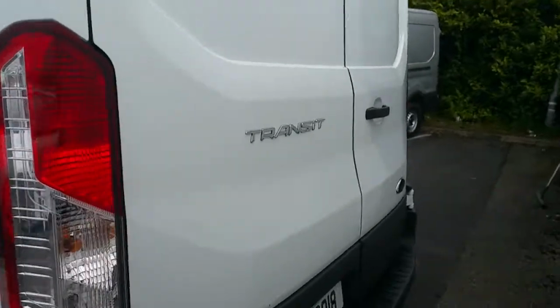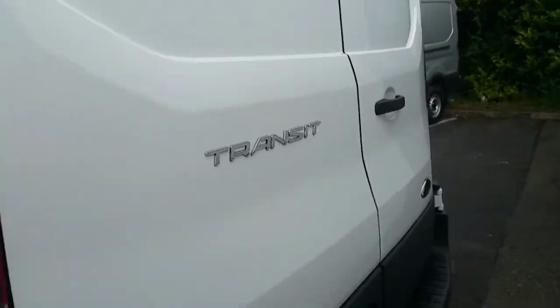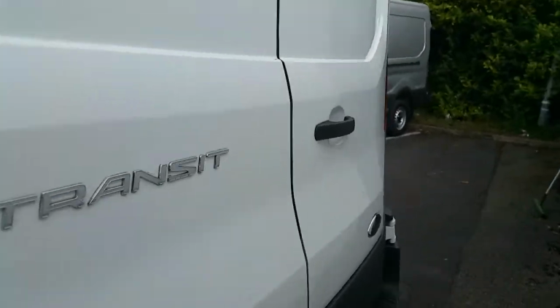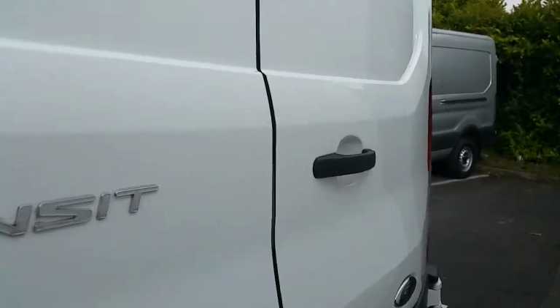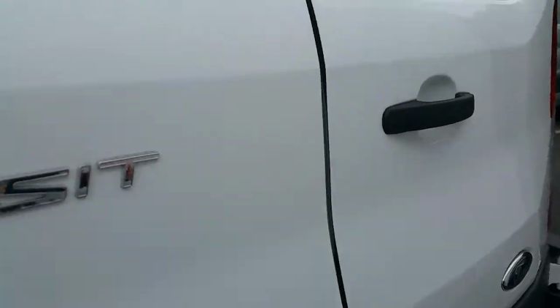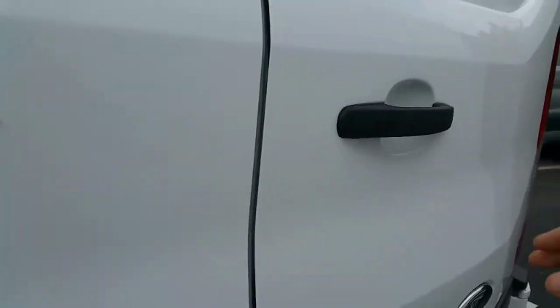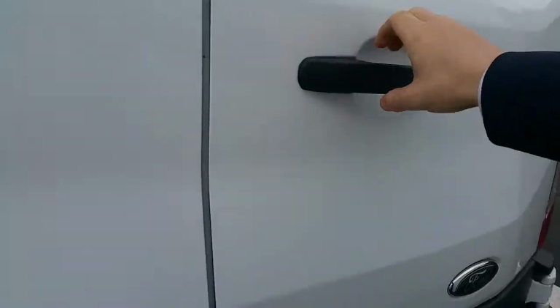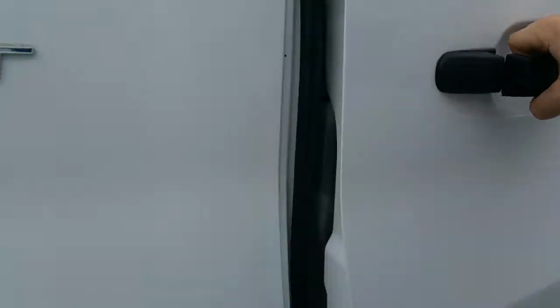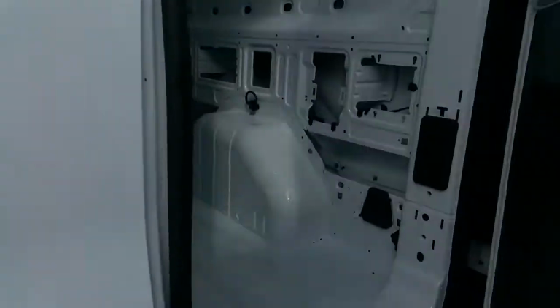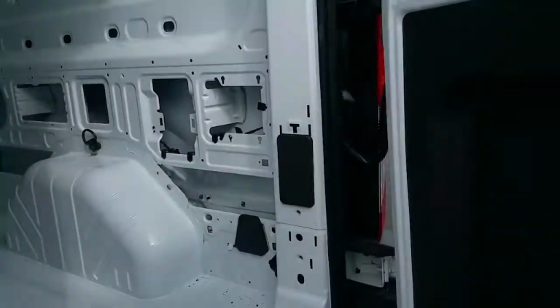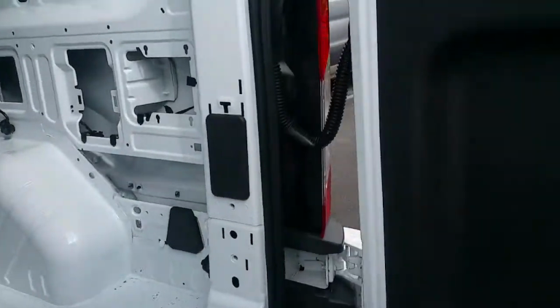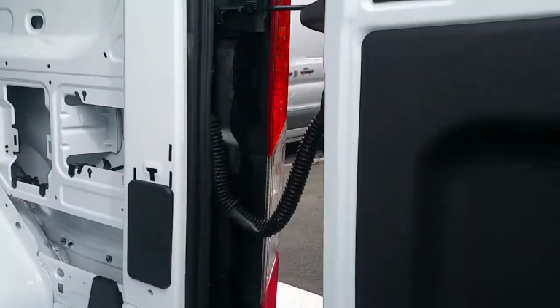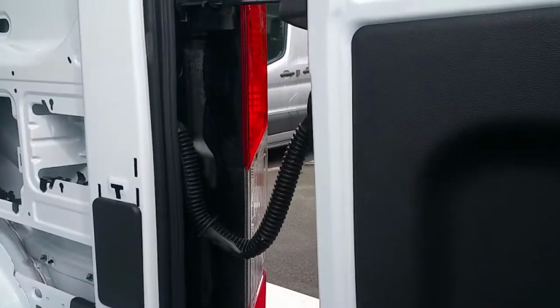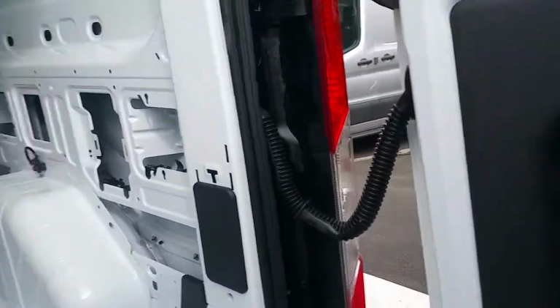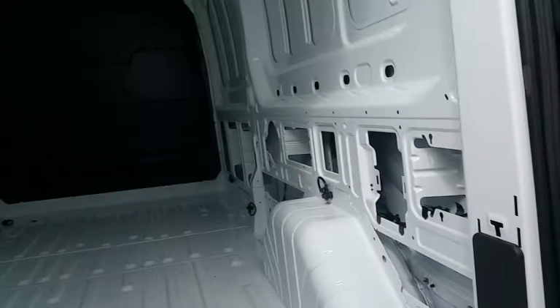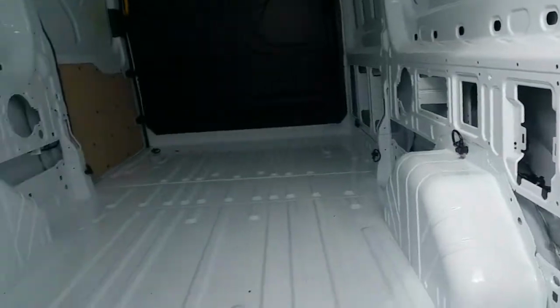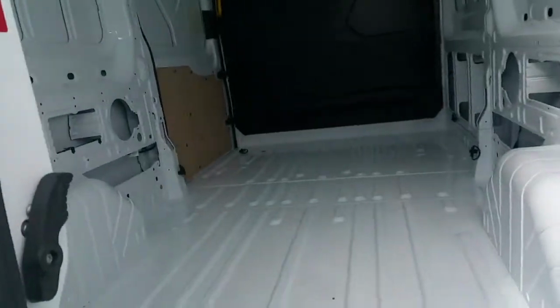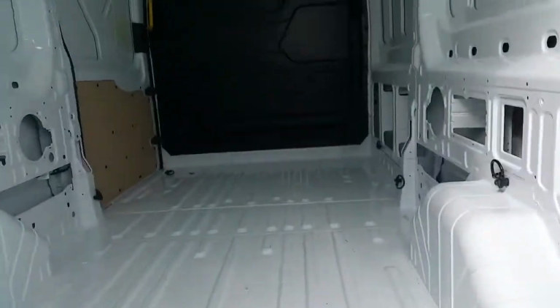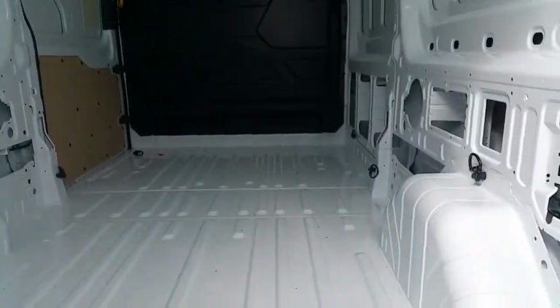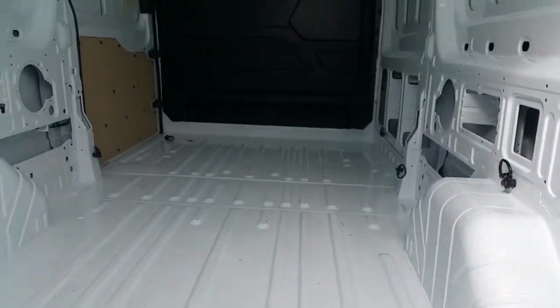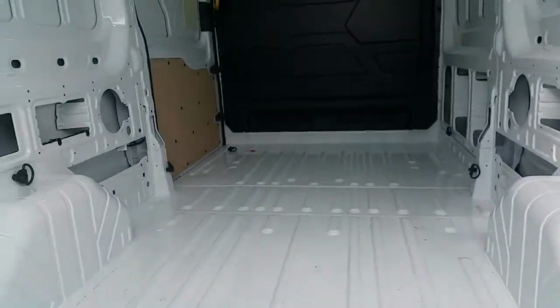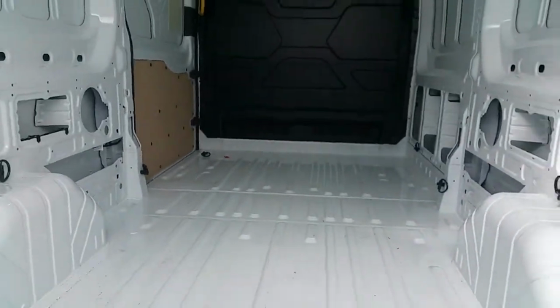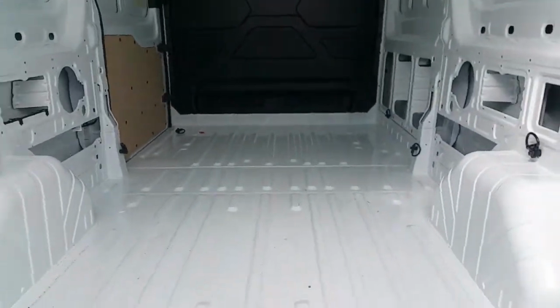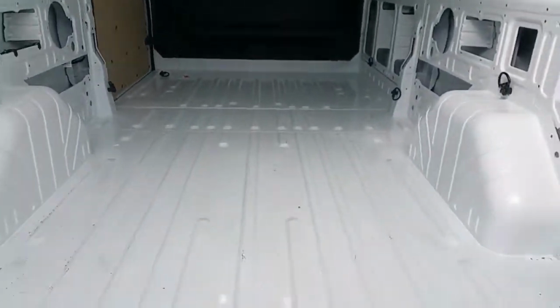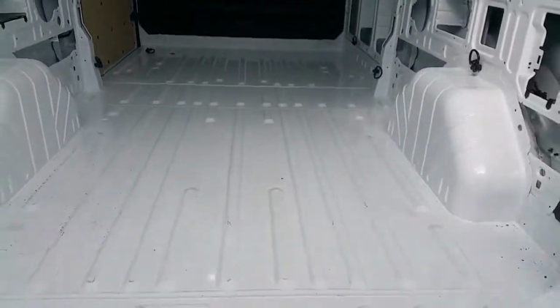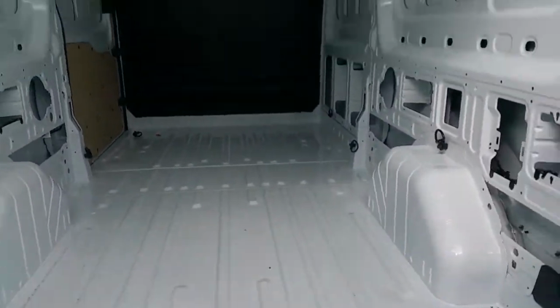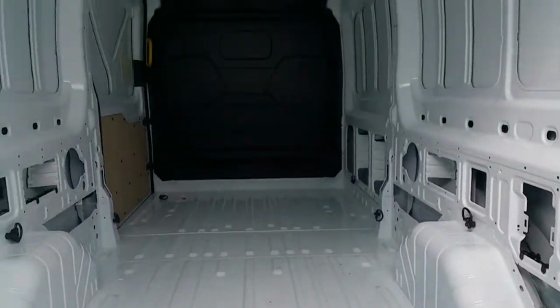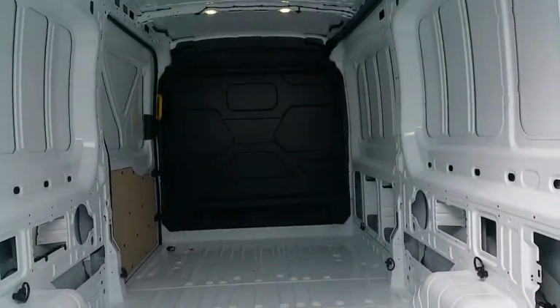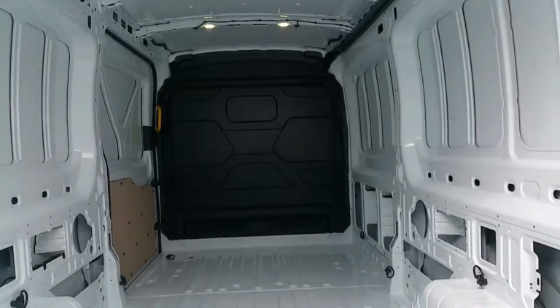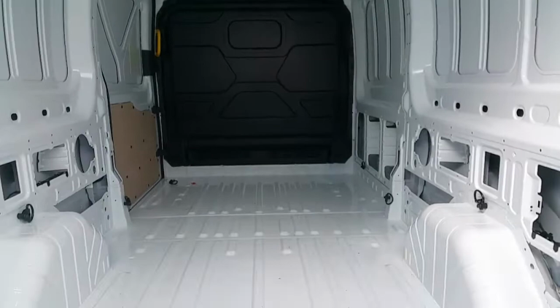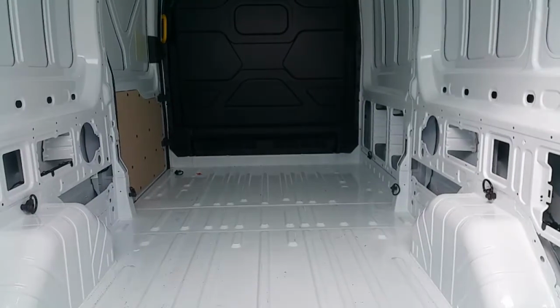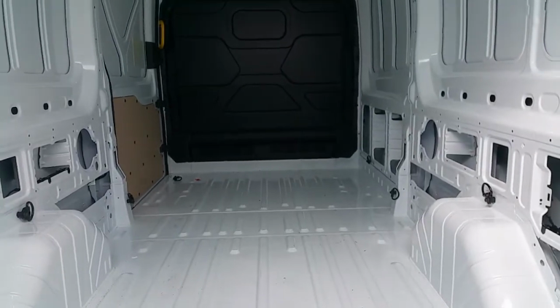Then we'll take a look in the back. As you can see, it's very spacious.